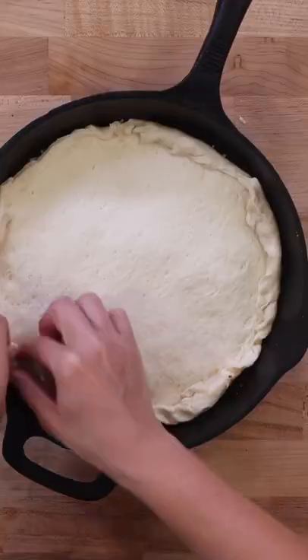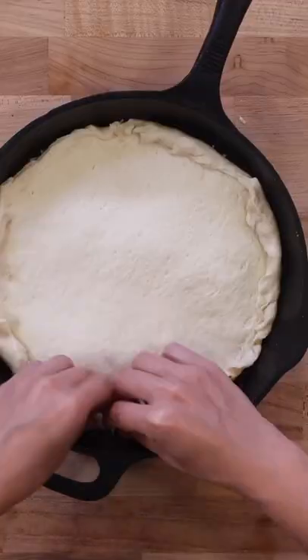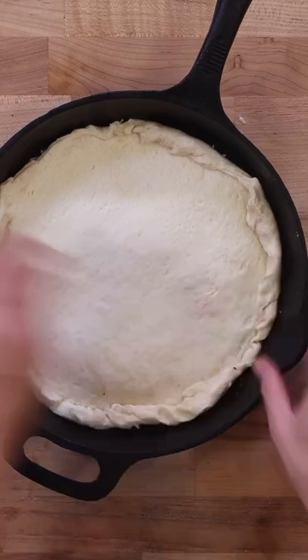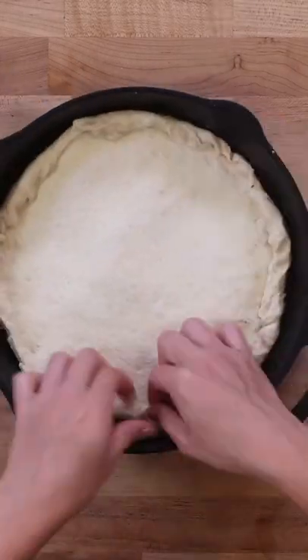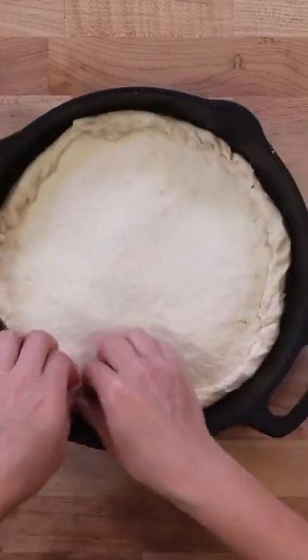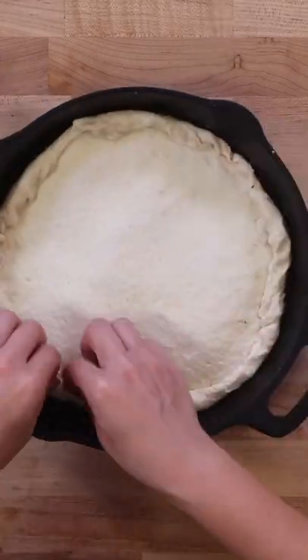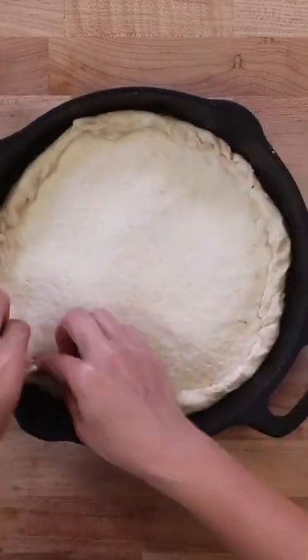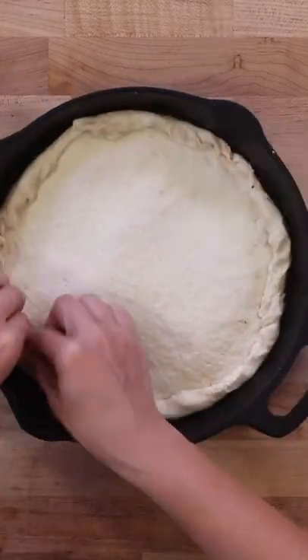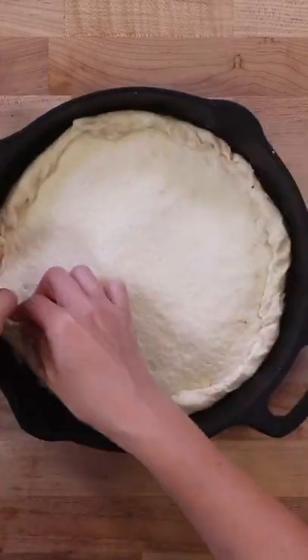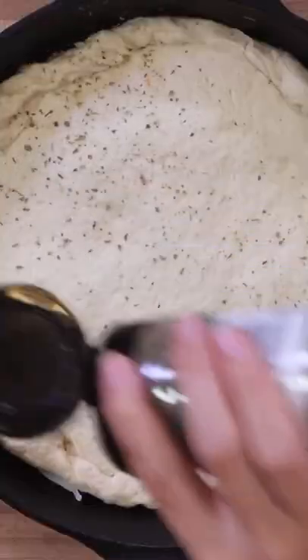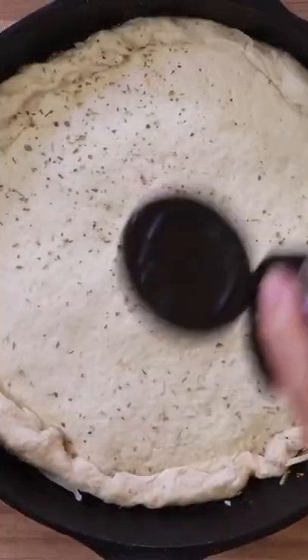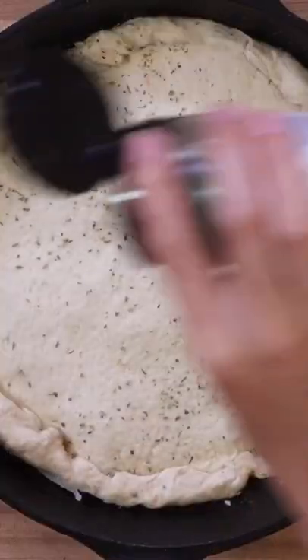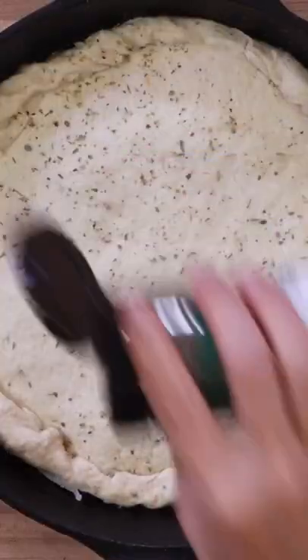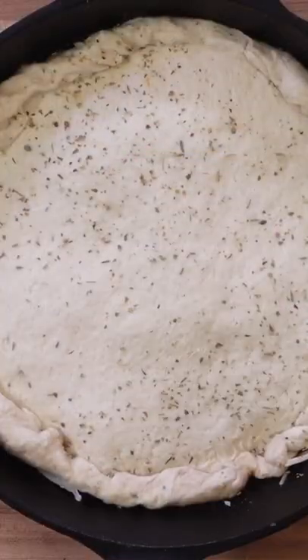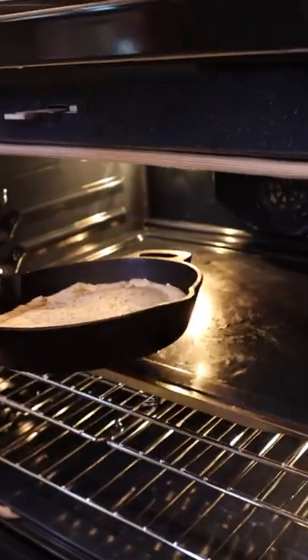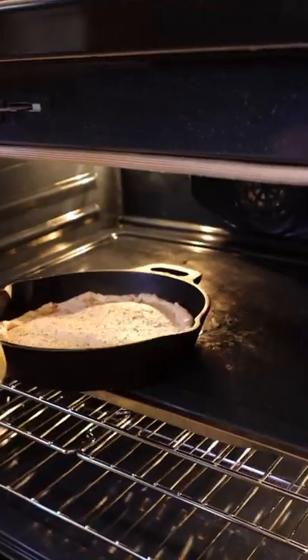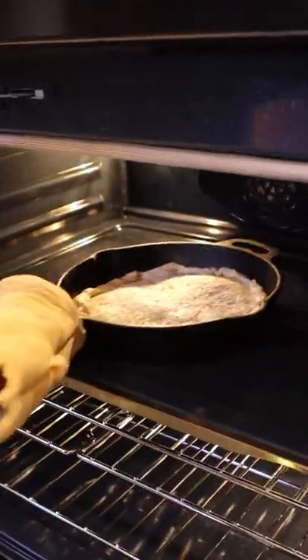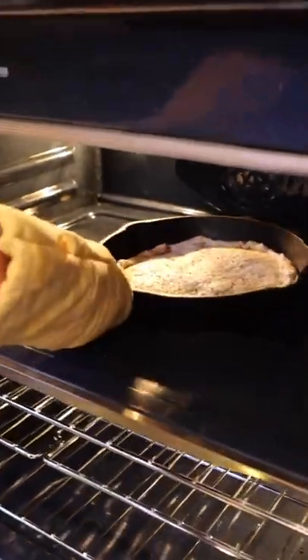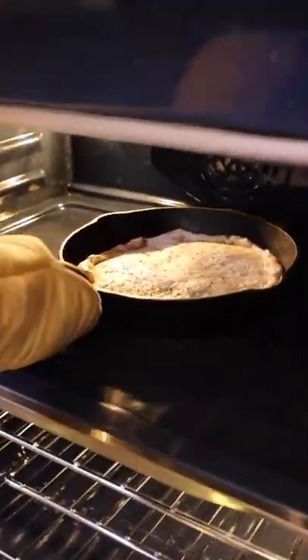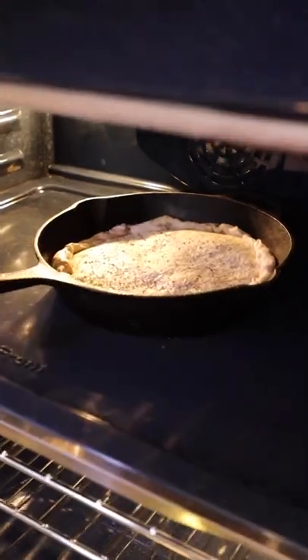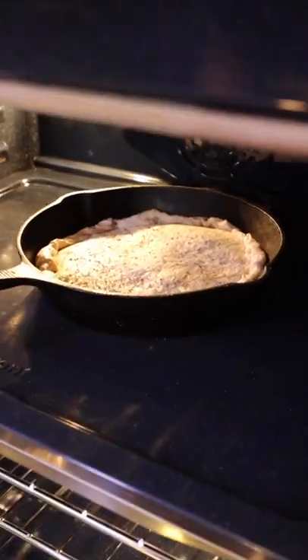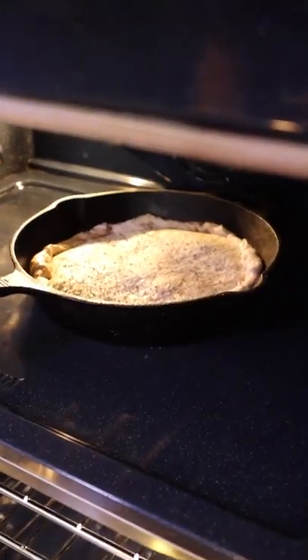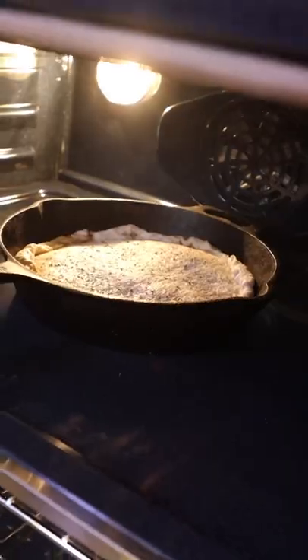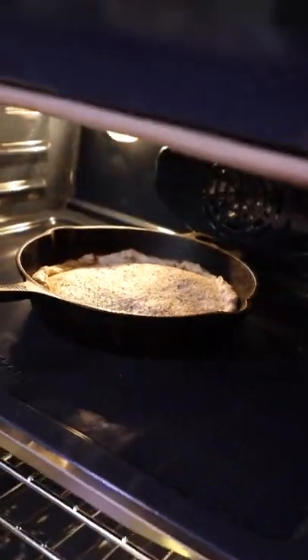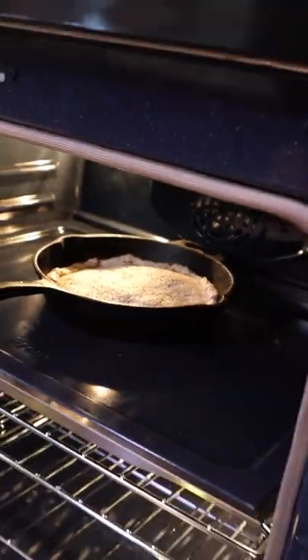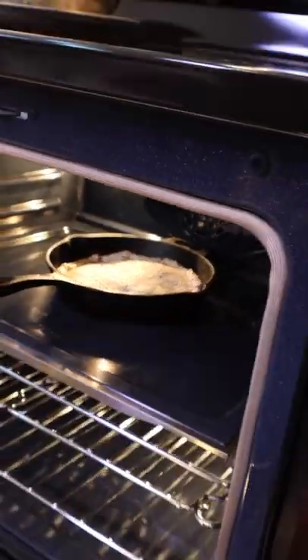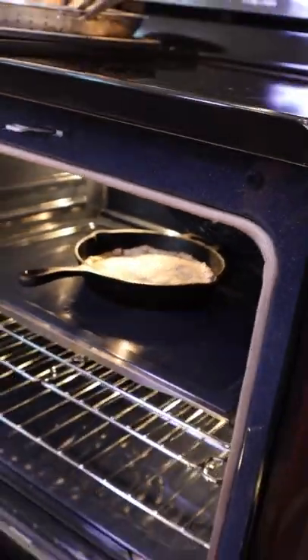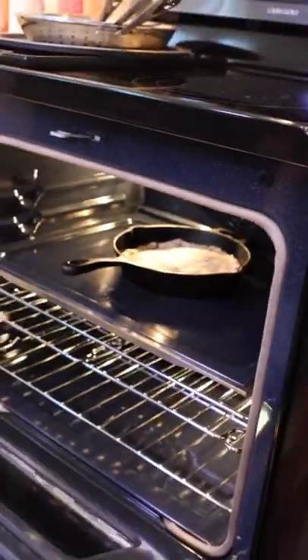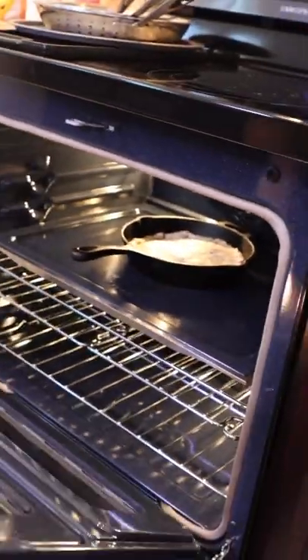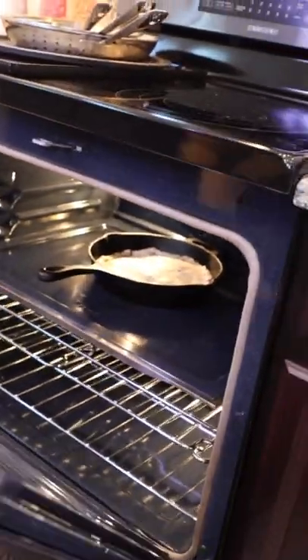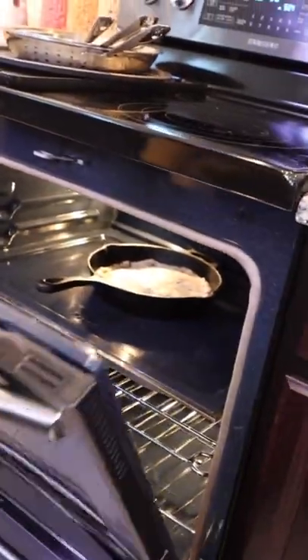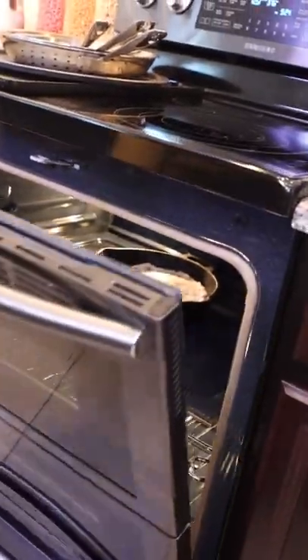Fold in the edges to create an upside down crust and add more Italian seasoning. Now bake your upside down pizza at 425 degrees Fahrenheit for 20 minutes.